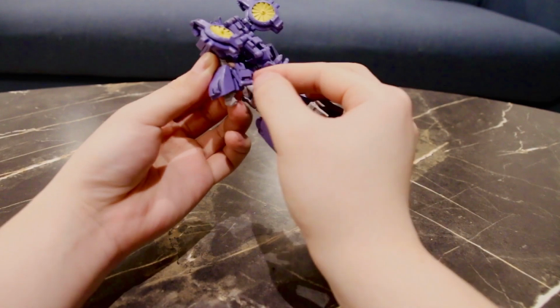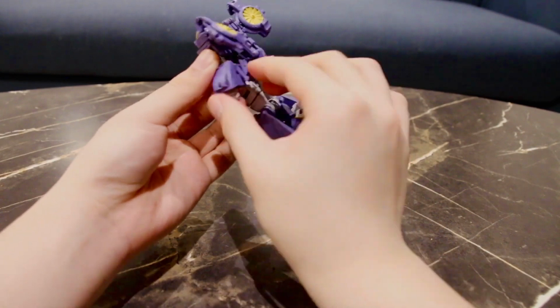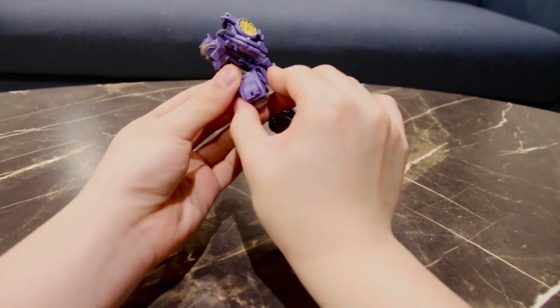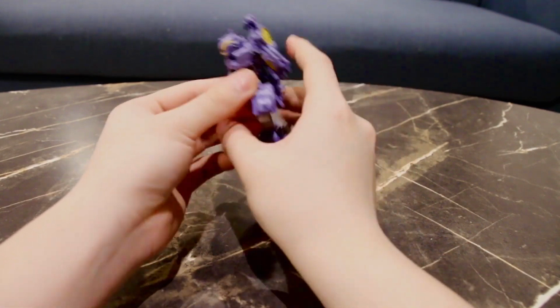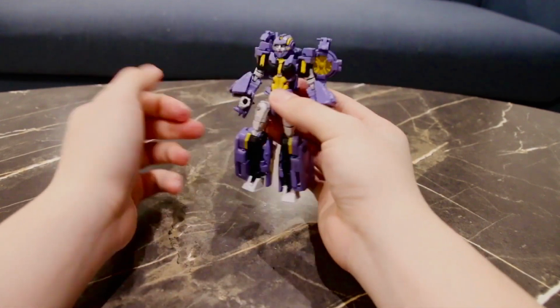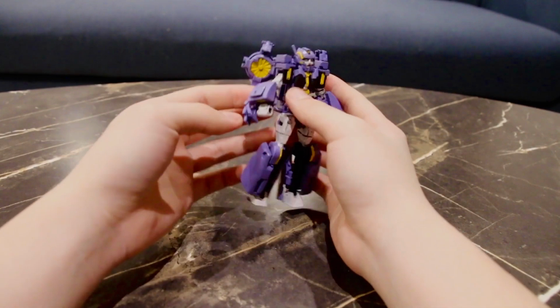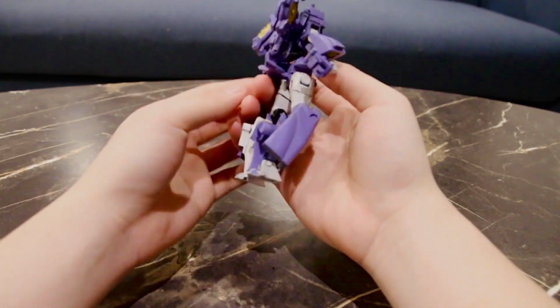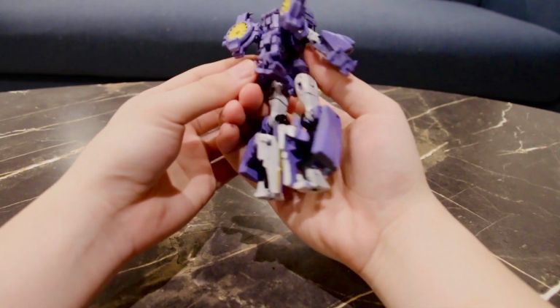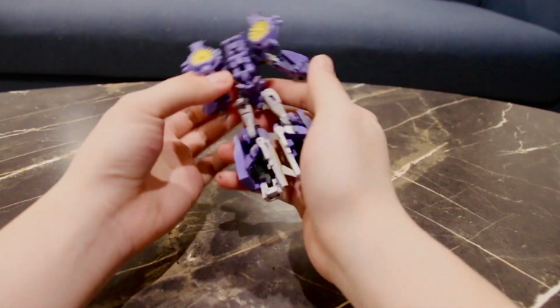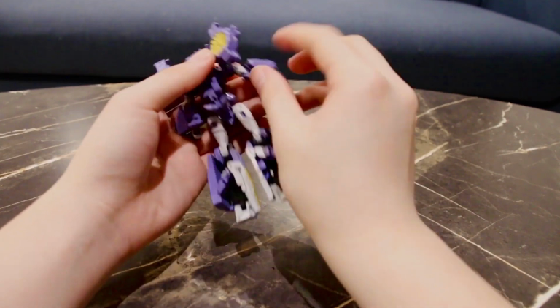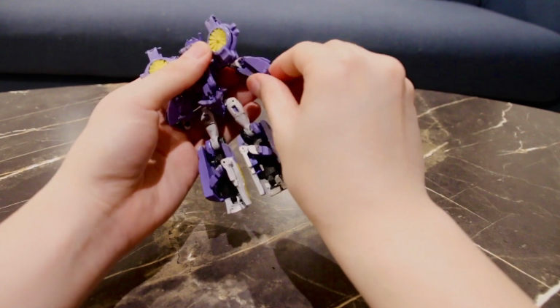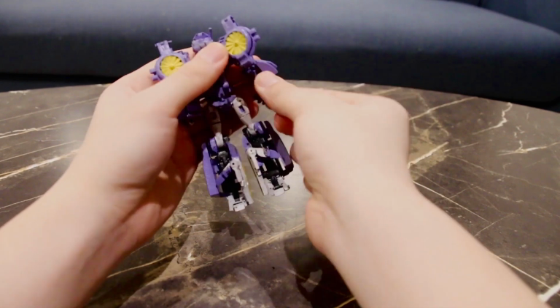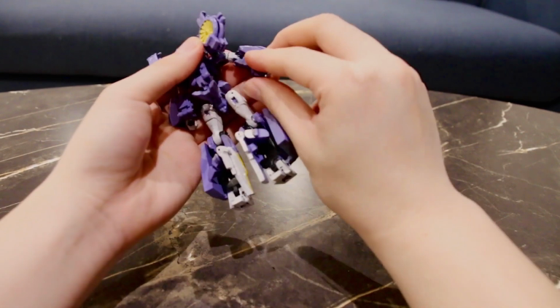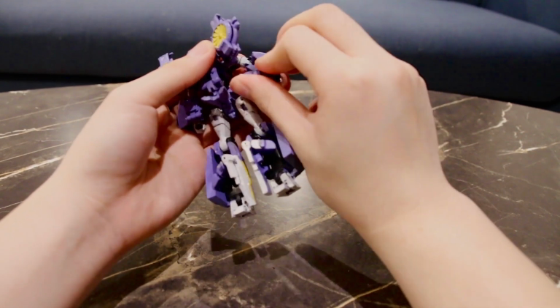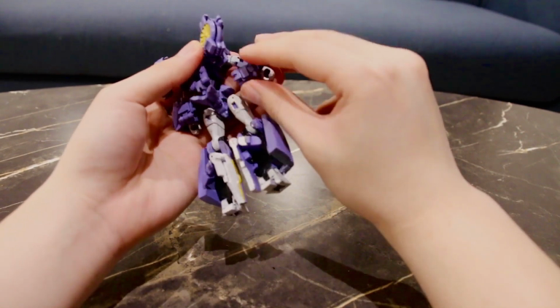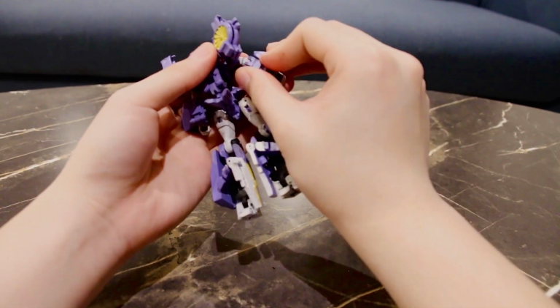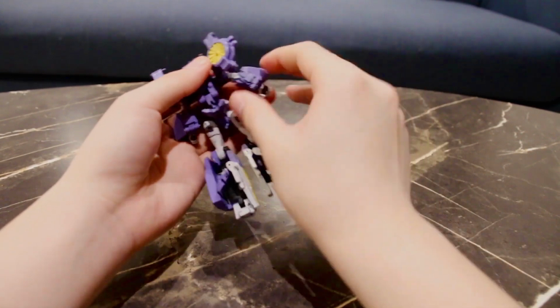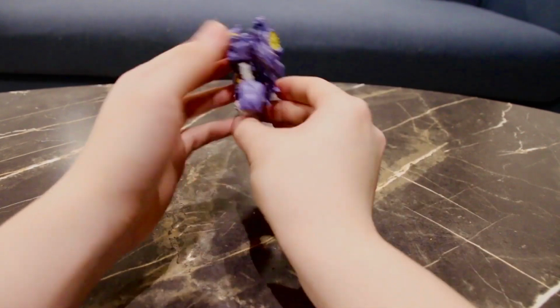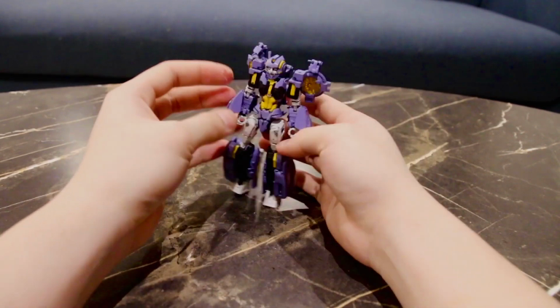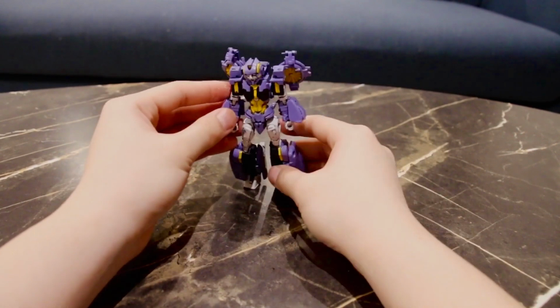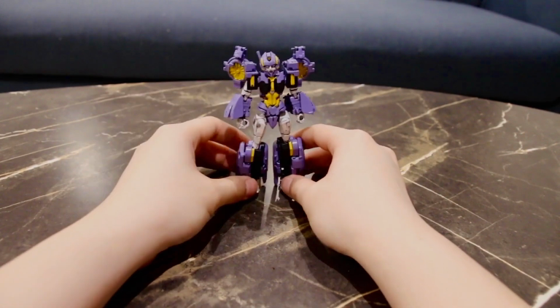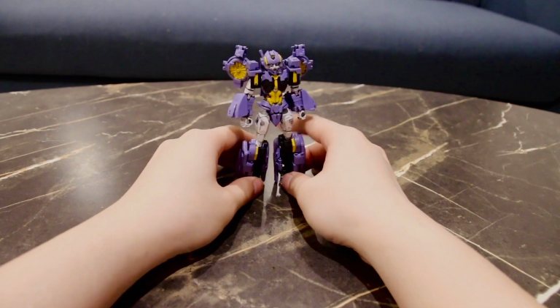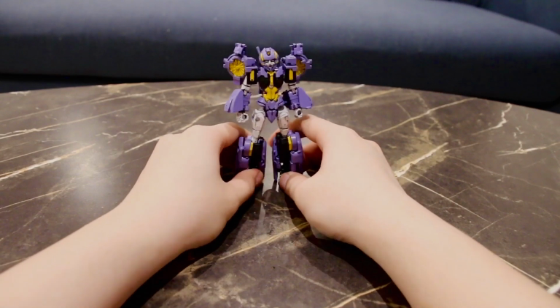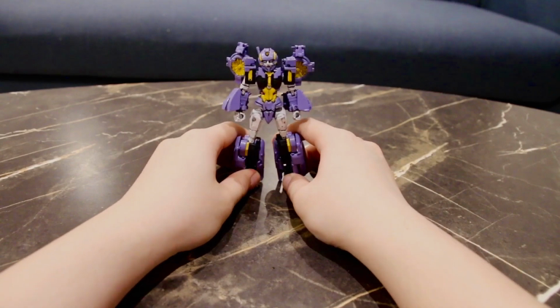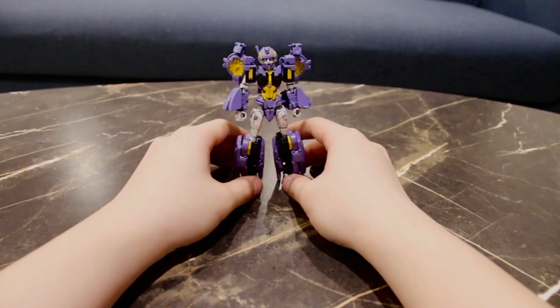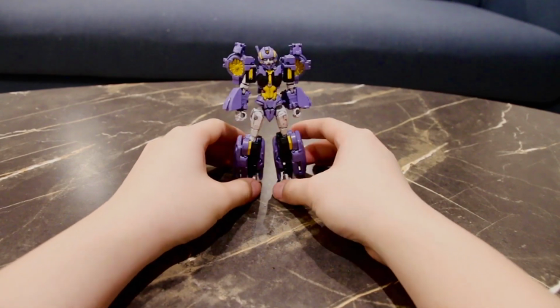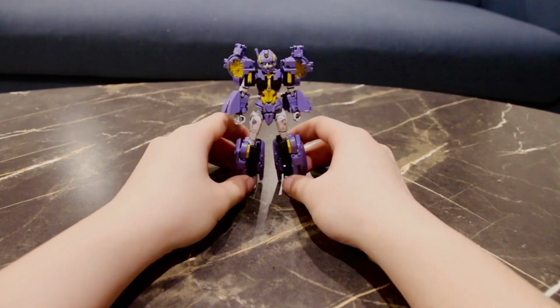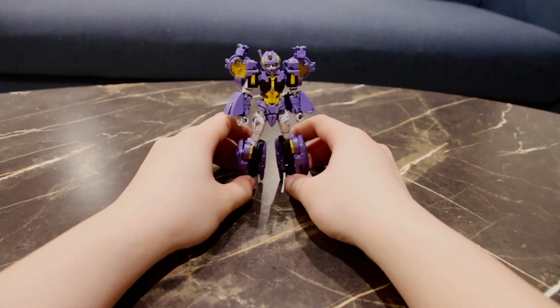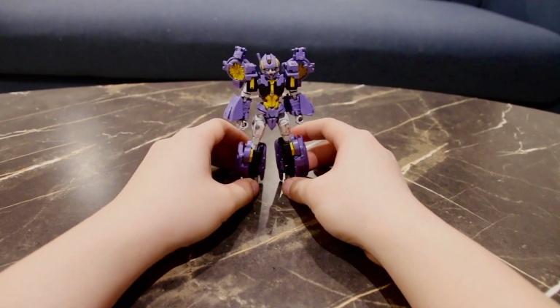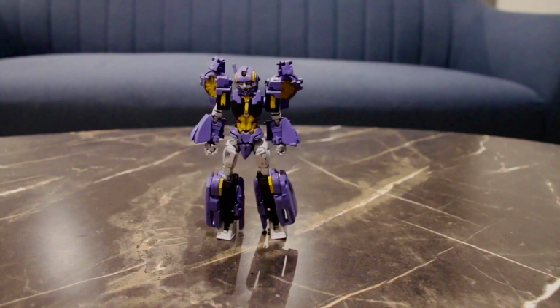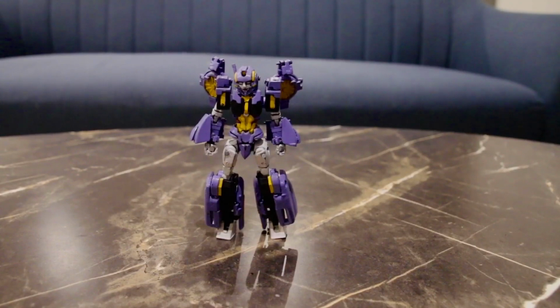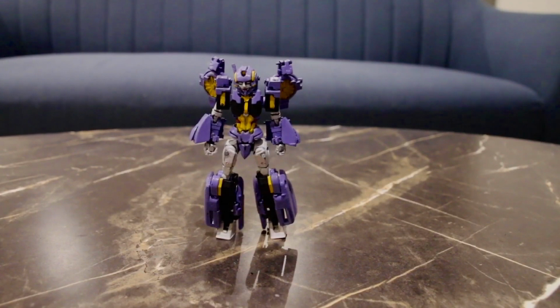Do that for the other side as well, and you can see me sort of fiddling with her and straightening her up — and there you have More Than Meets The Eye Nautica in her robot mode. I've adjusted the camera and put it down to her level.